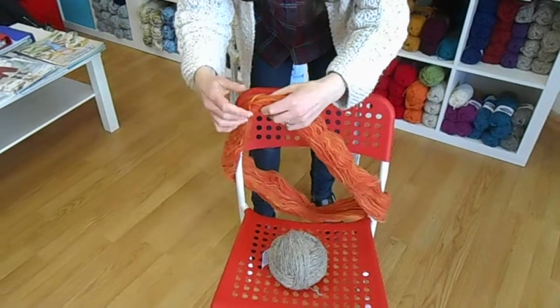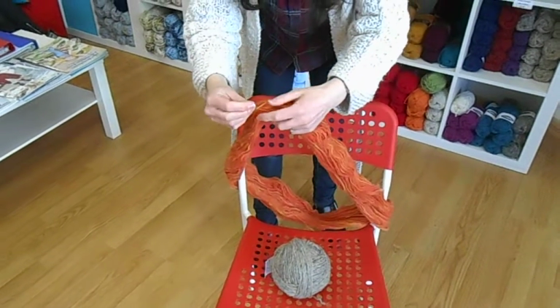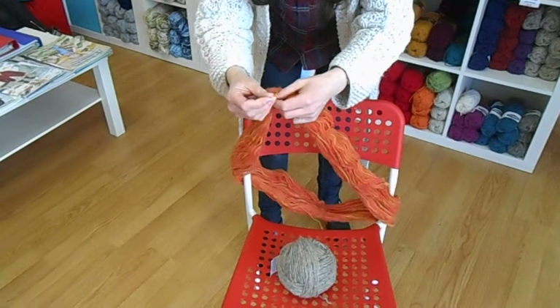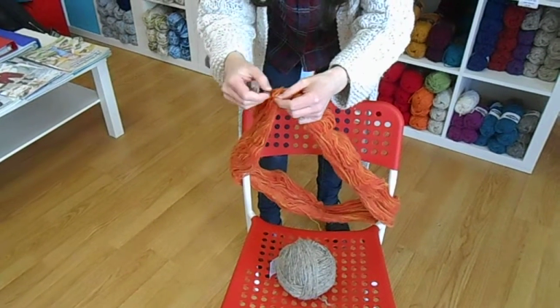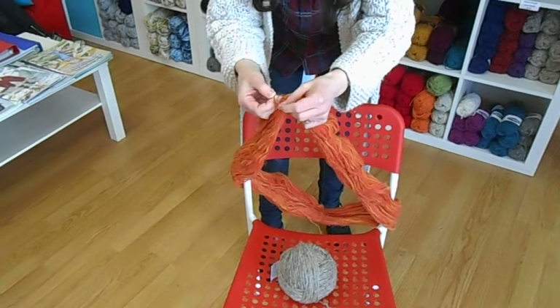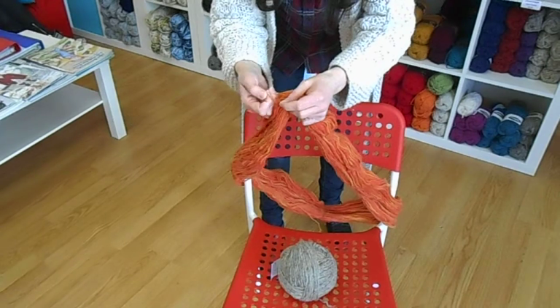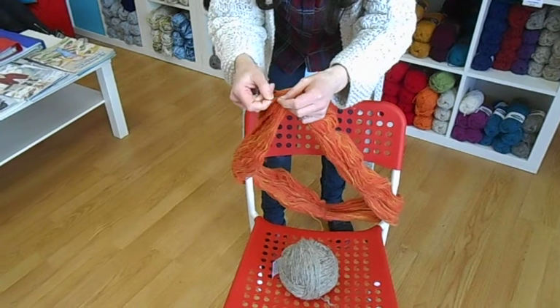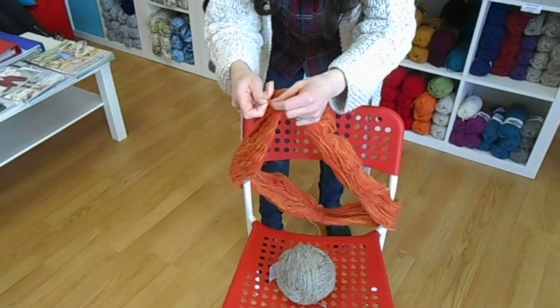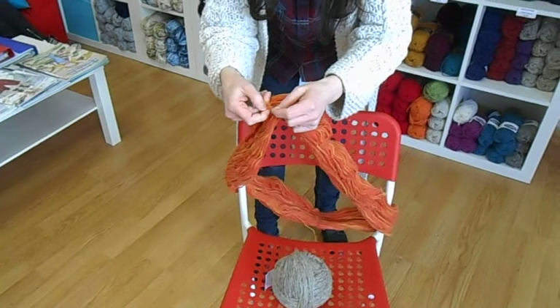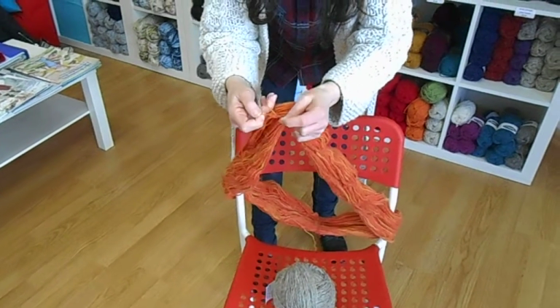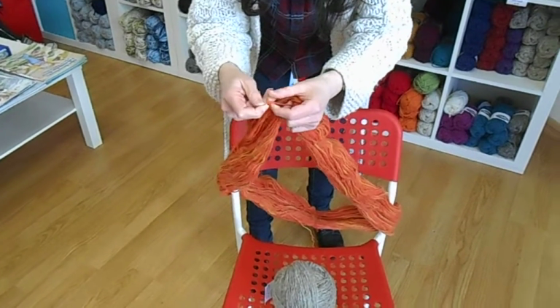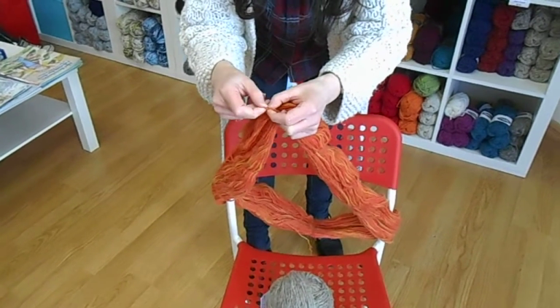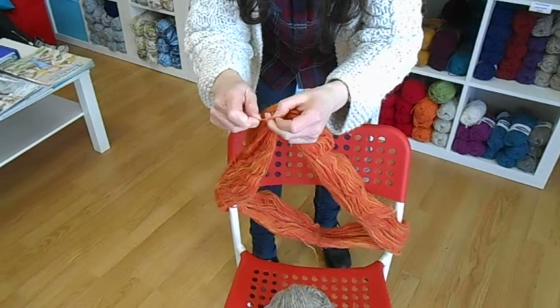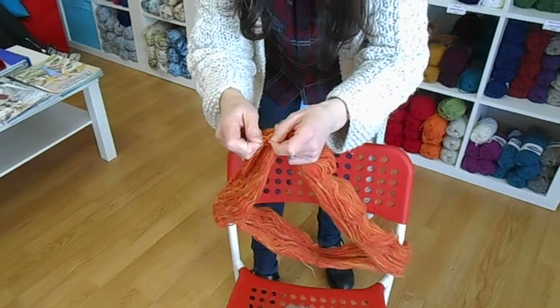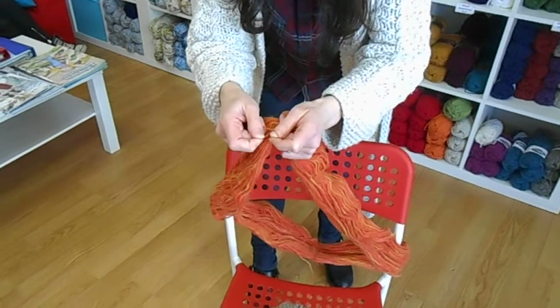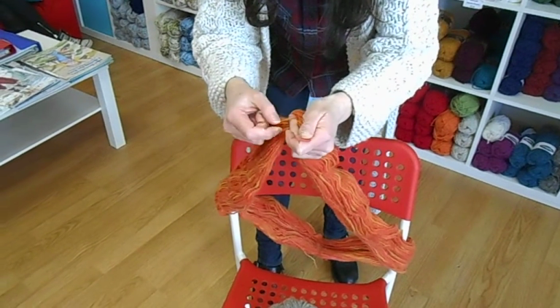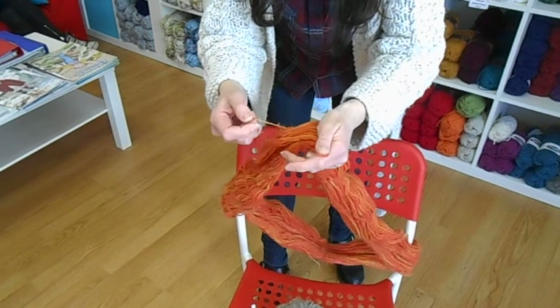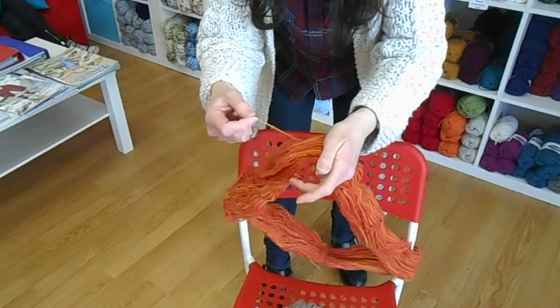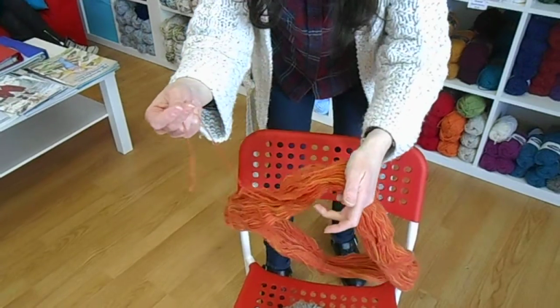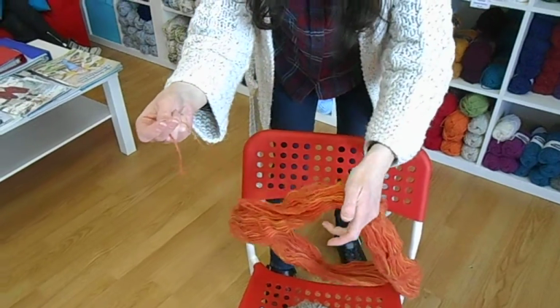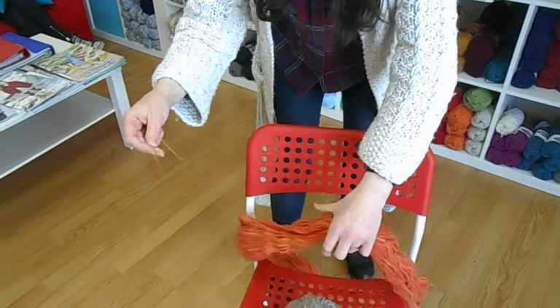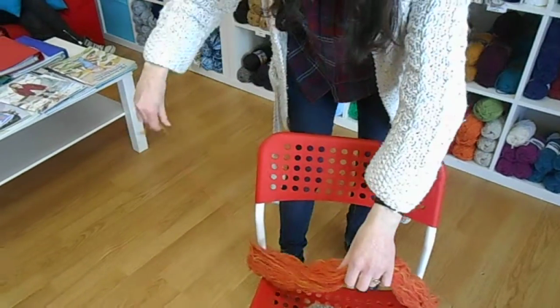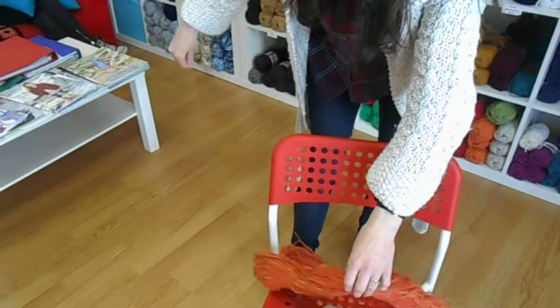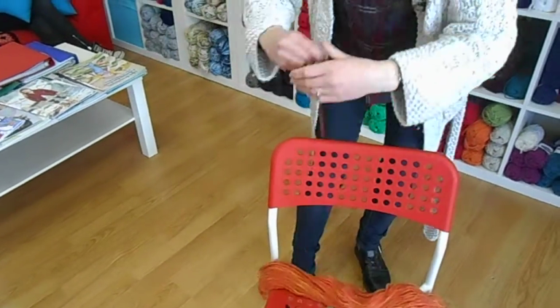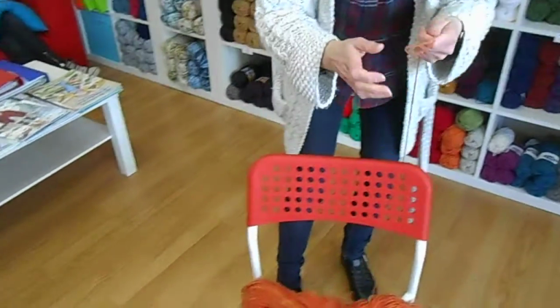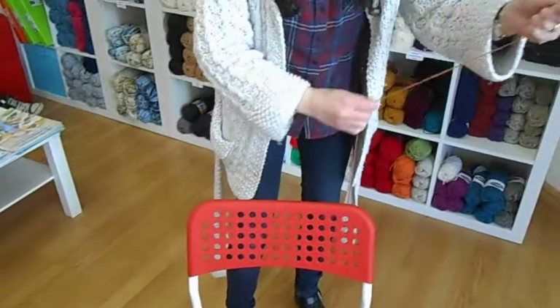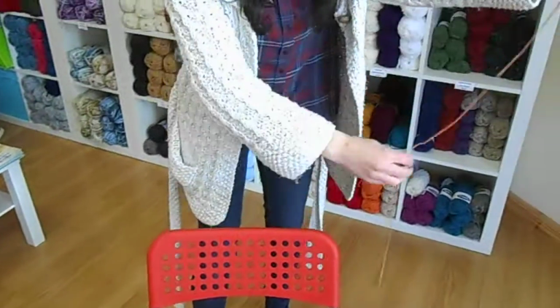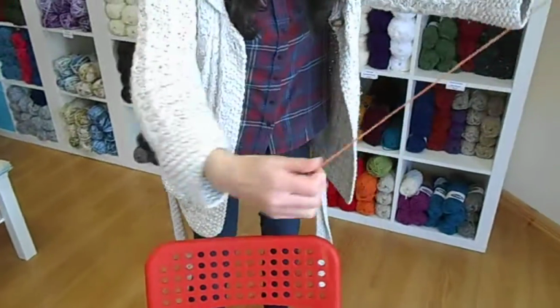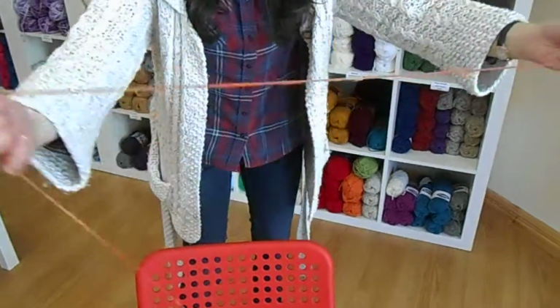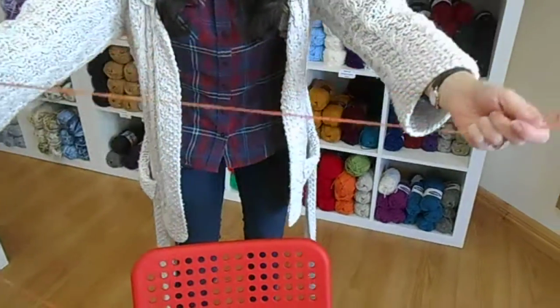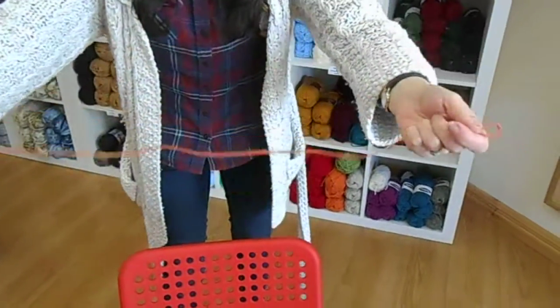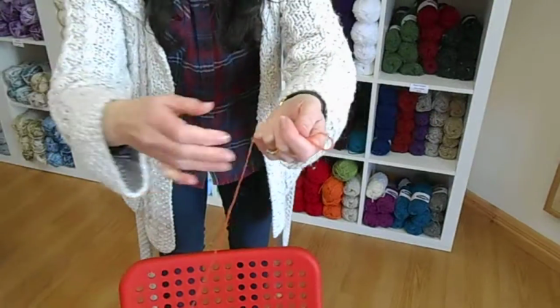And these on this particular hank are each end of the ball. So I can just grab one of those and pull out a little length.